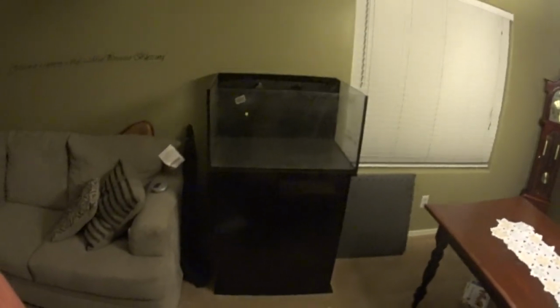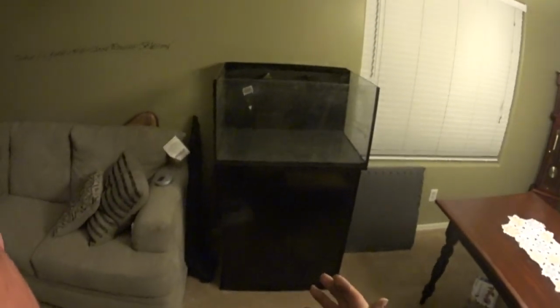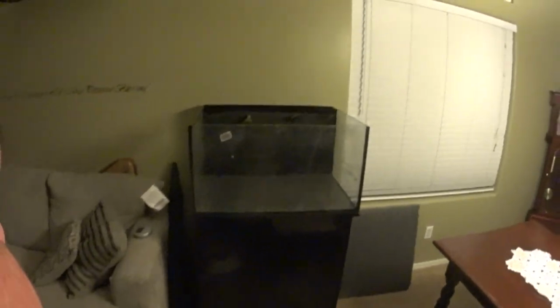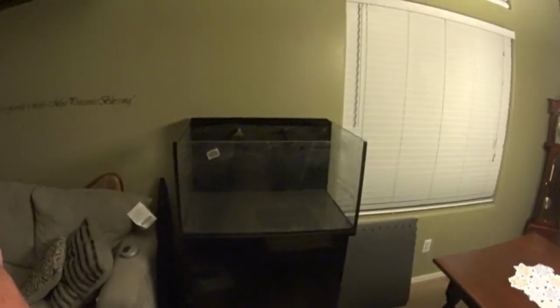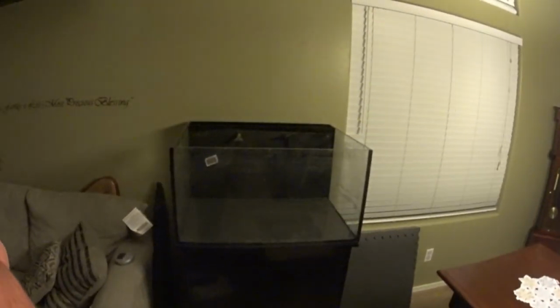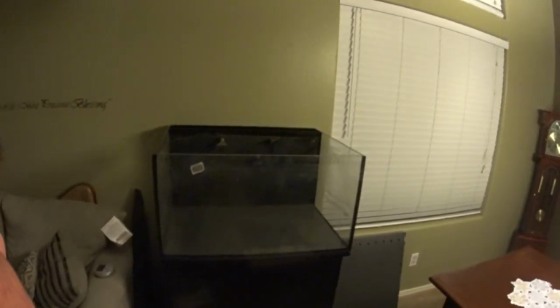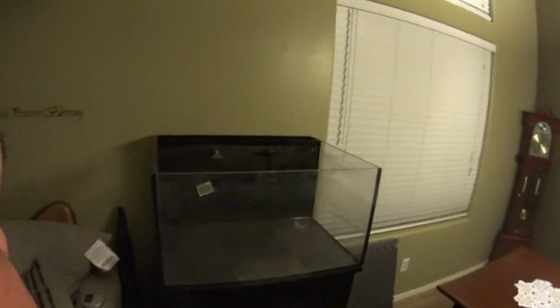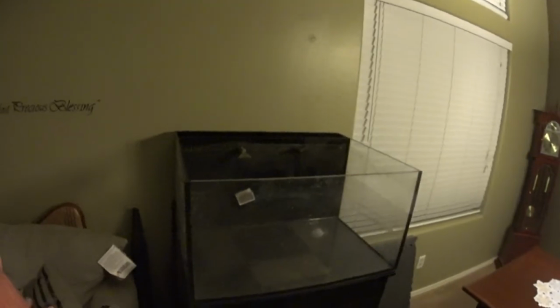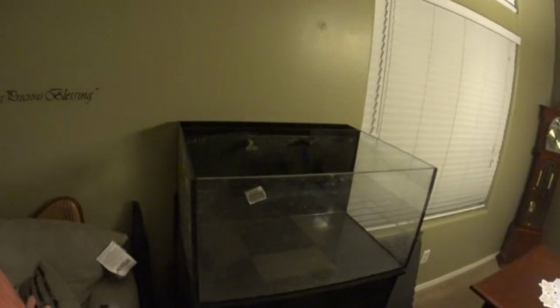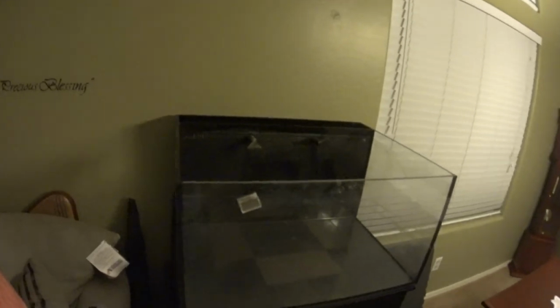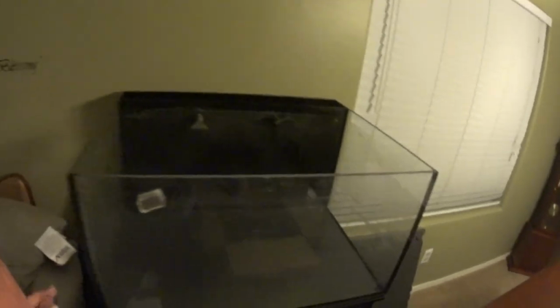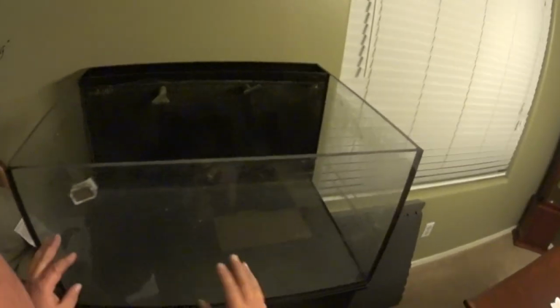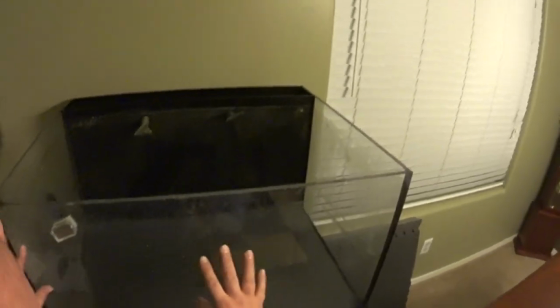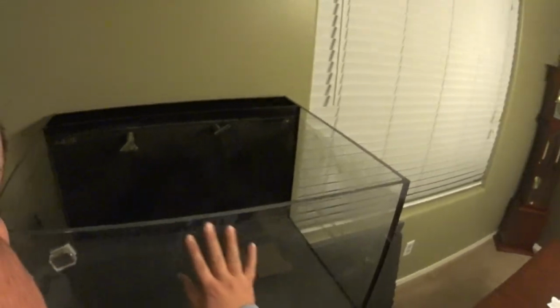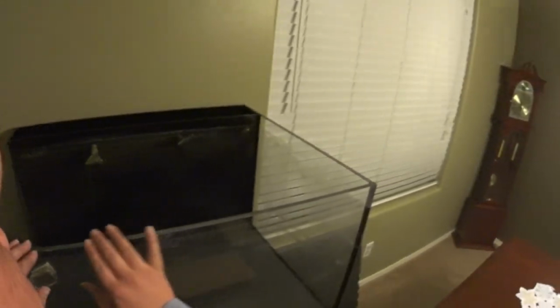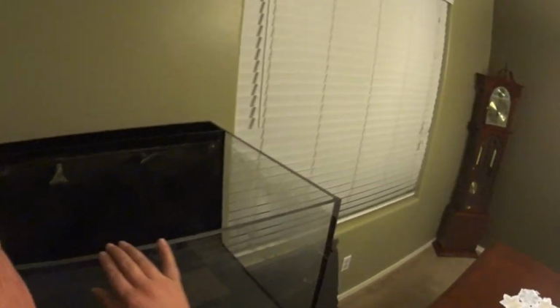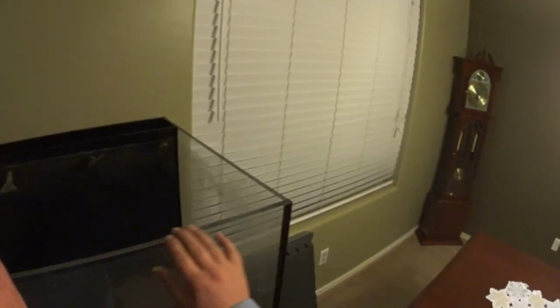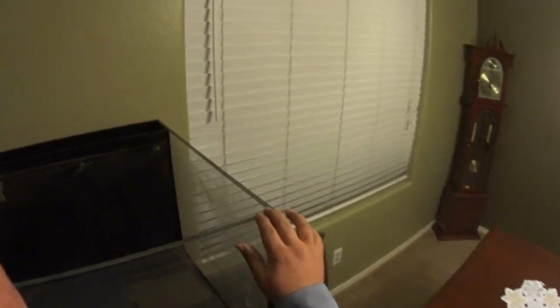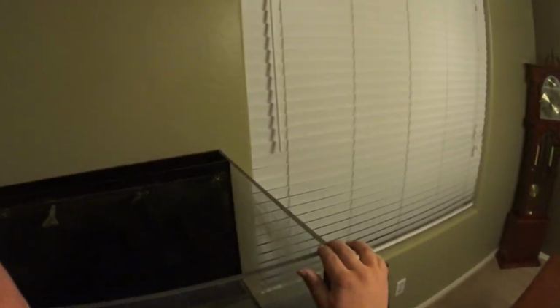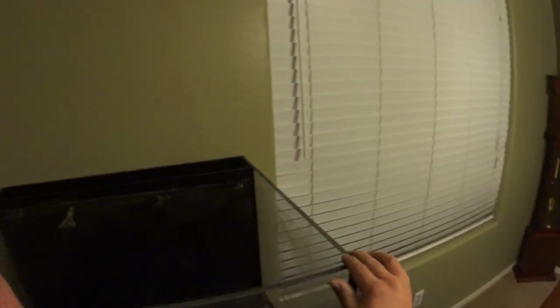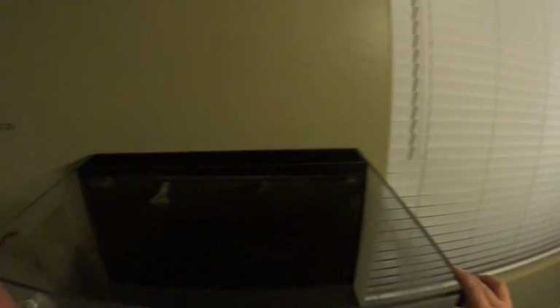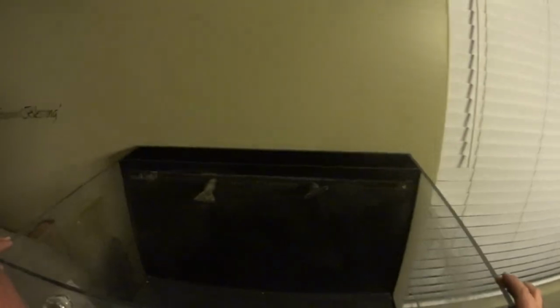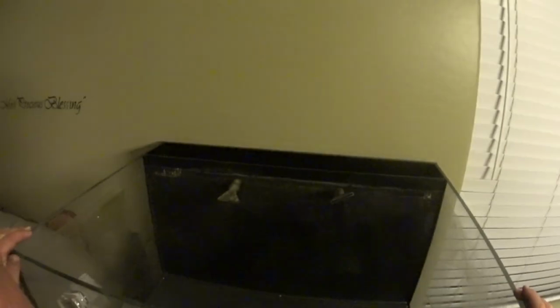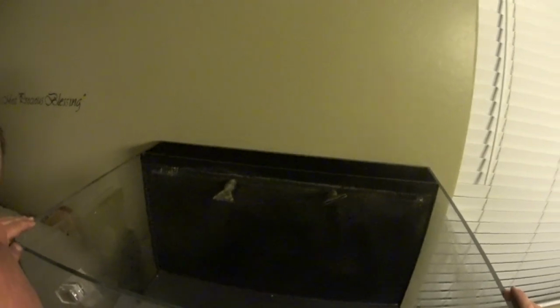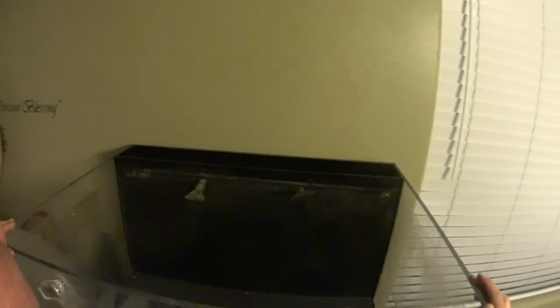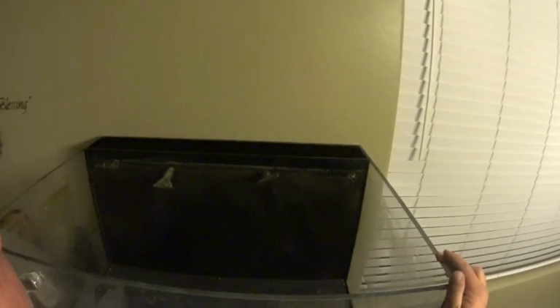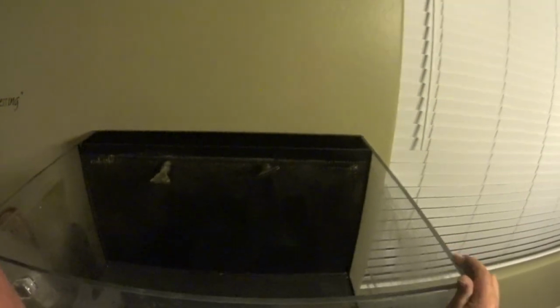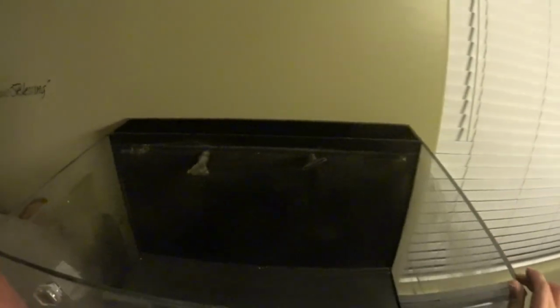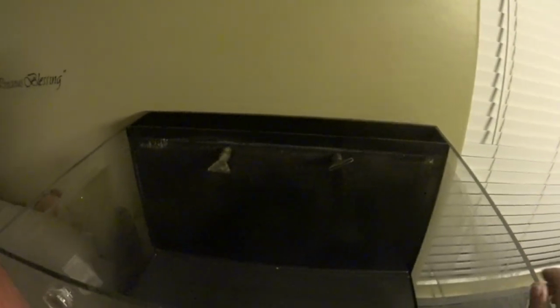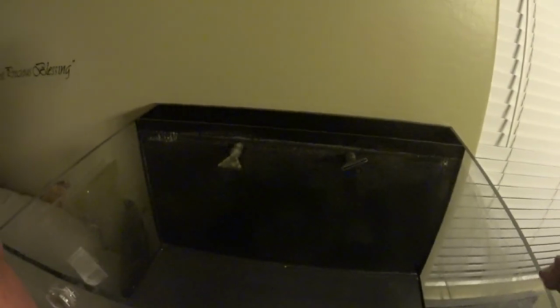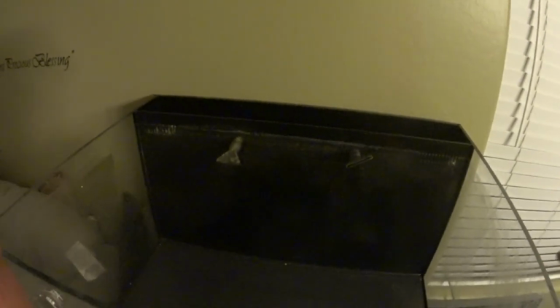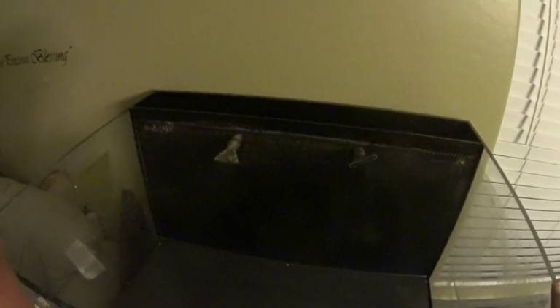It made the move. Nothing got chipped, nothing got scratched. I took very good care when I moved this tank, but as you can tell it's very, very dirty.